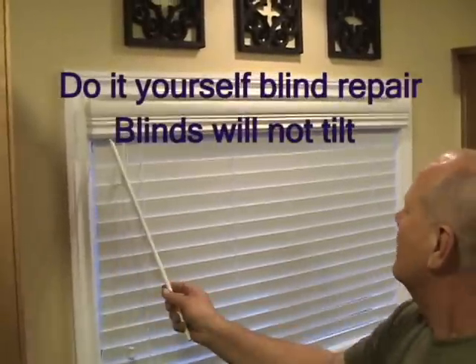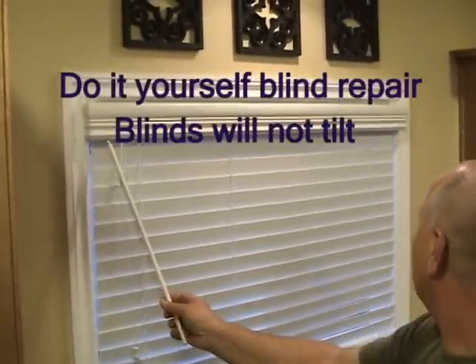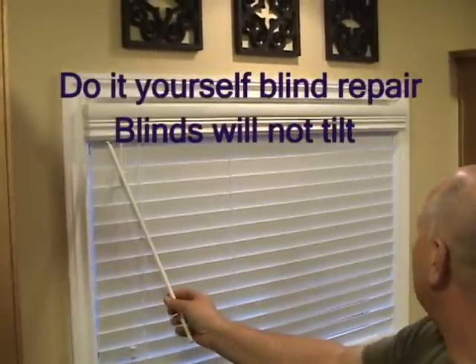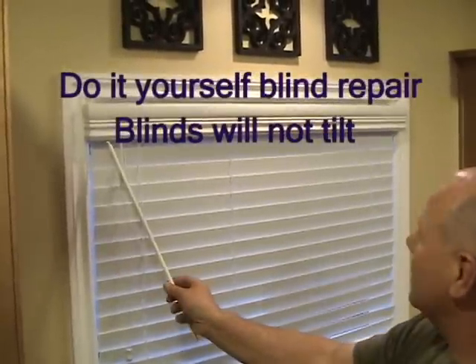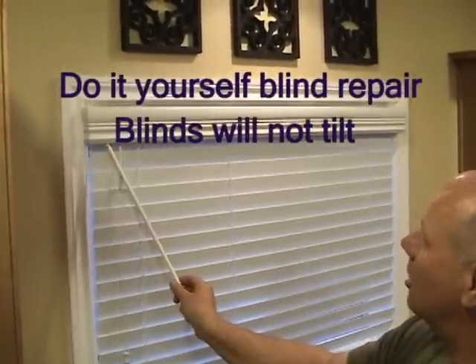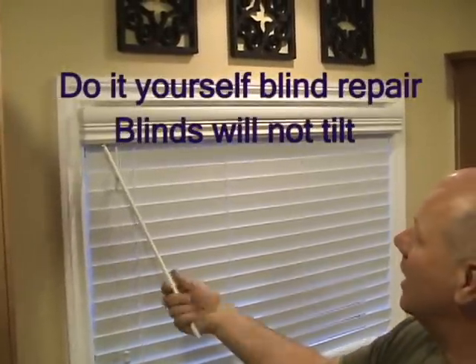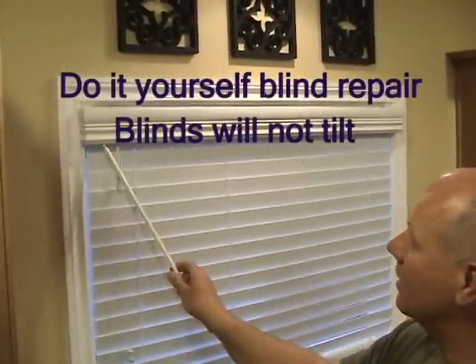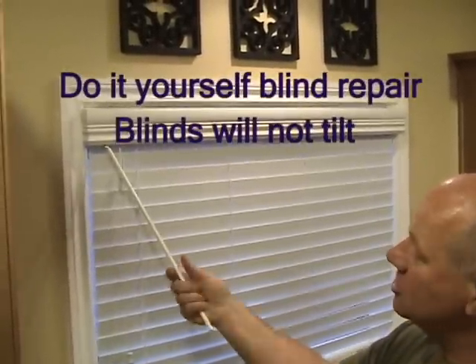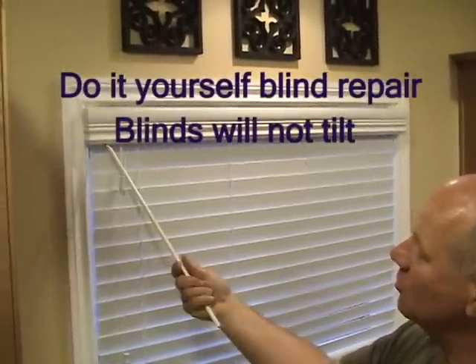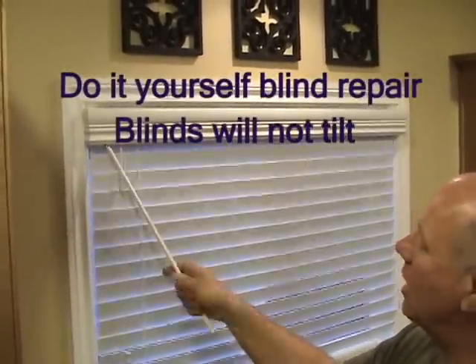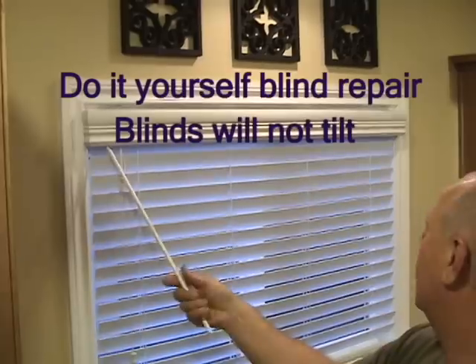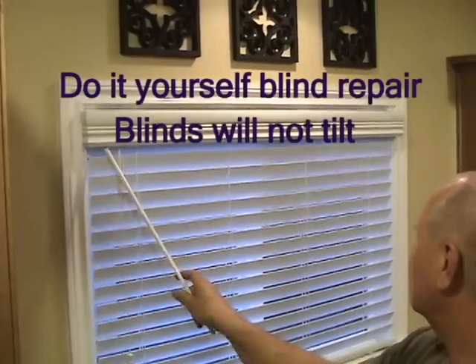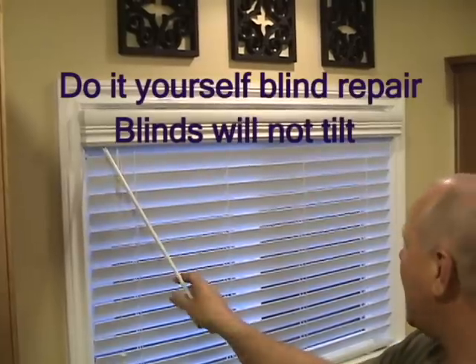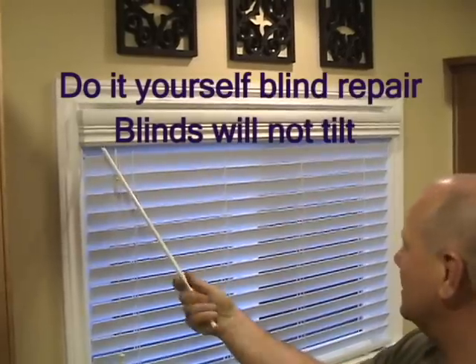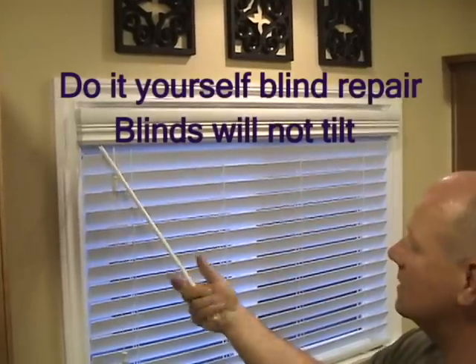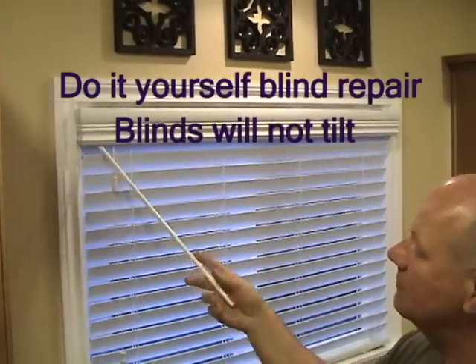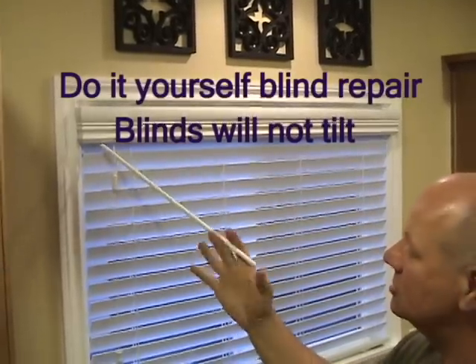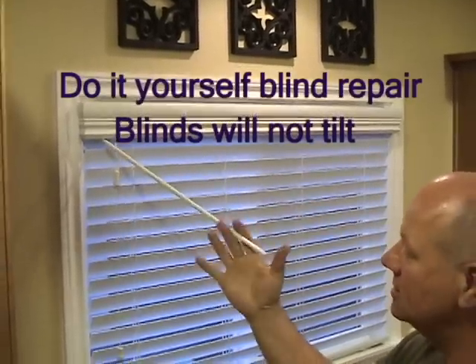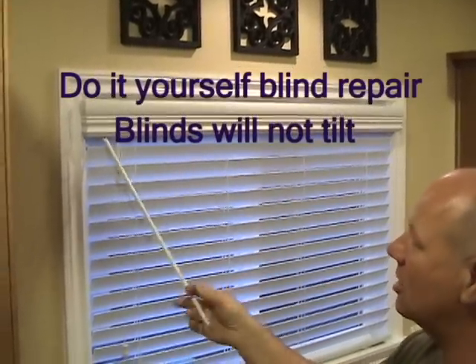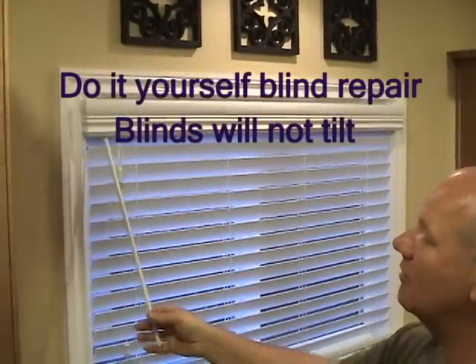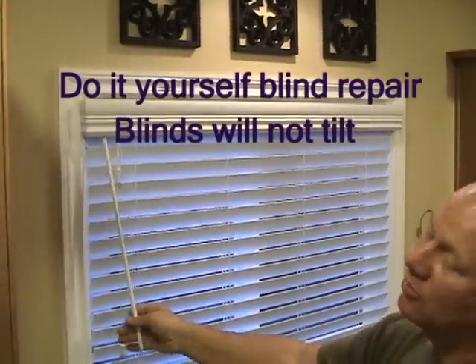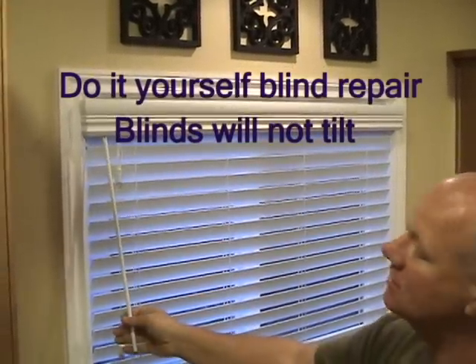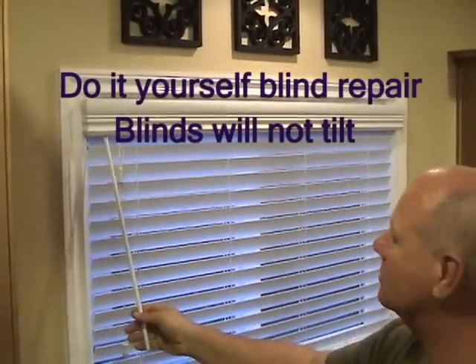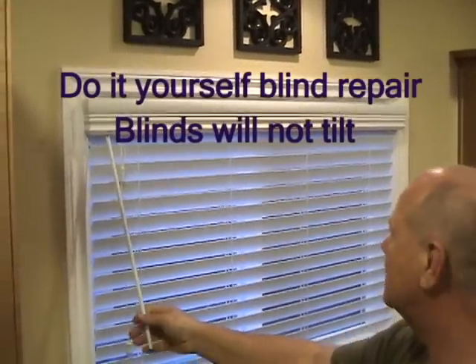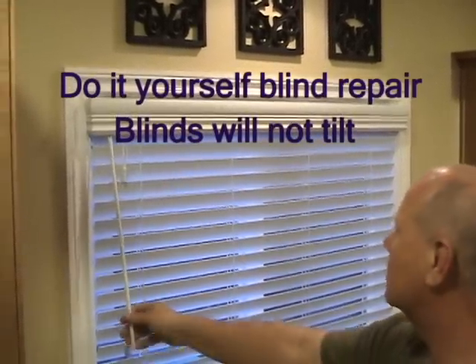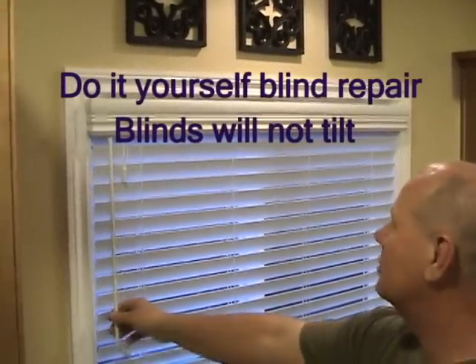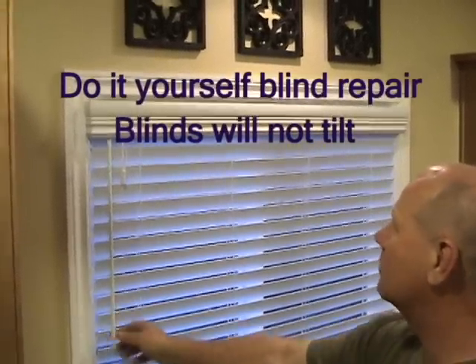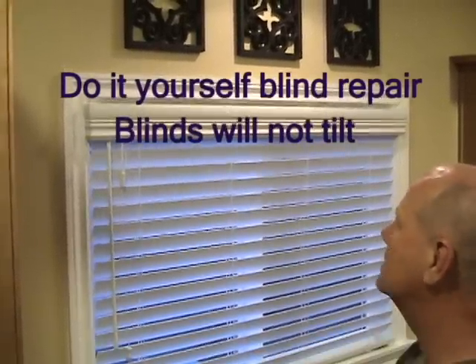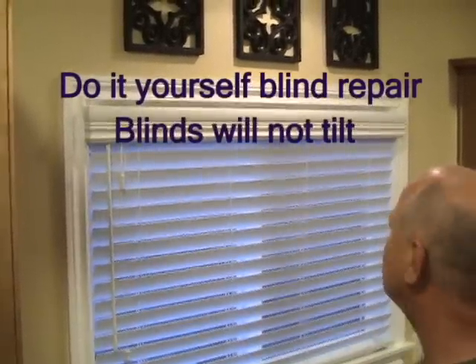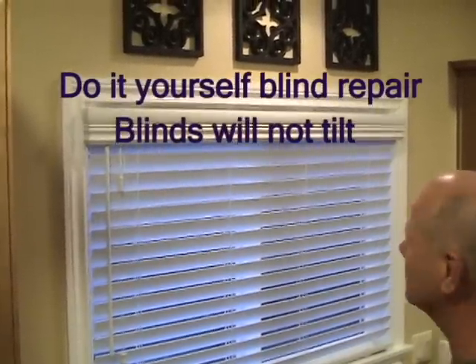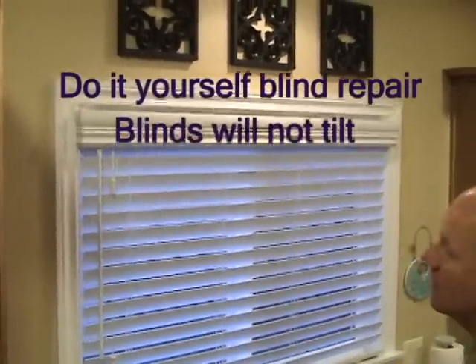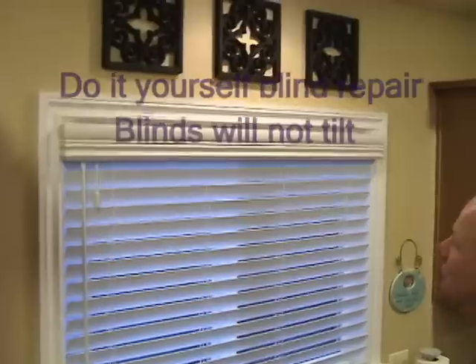If you have a blind at home and you're able to turn the wand and nothing happens, chances are you have a broken tilter. Today we're going to show you how to replace that tilter. It's very simple.